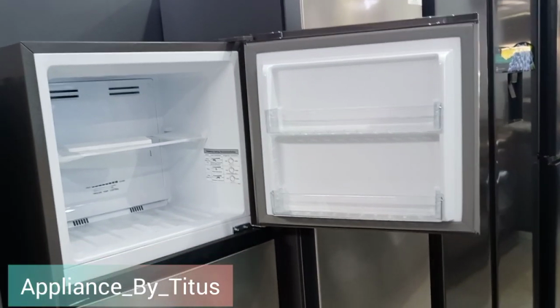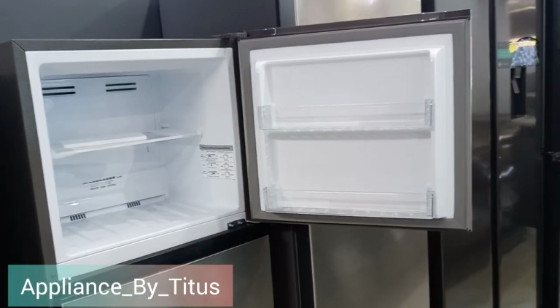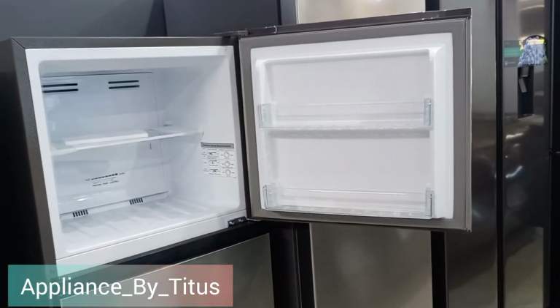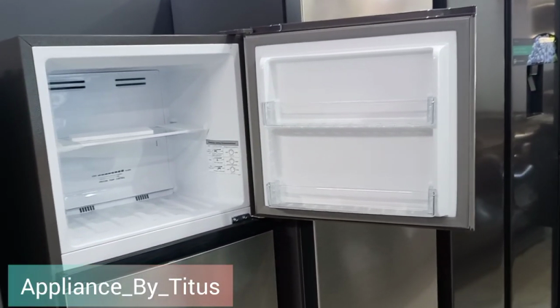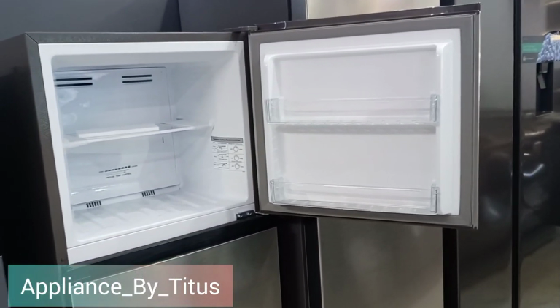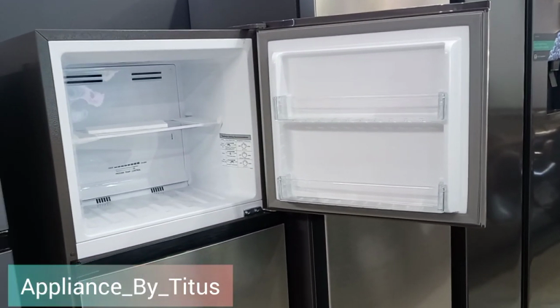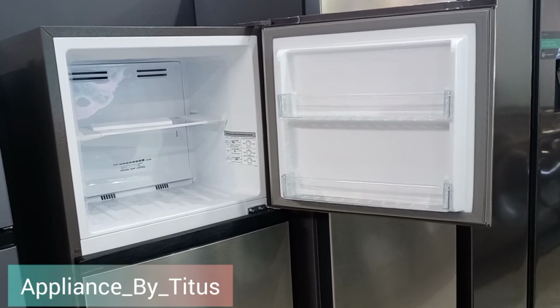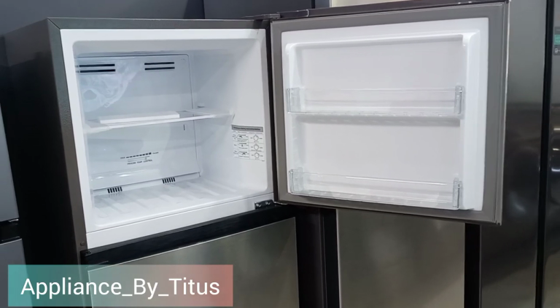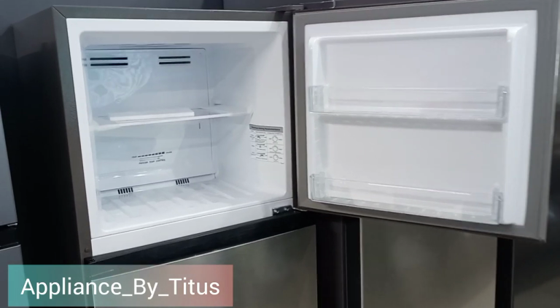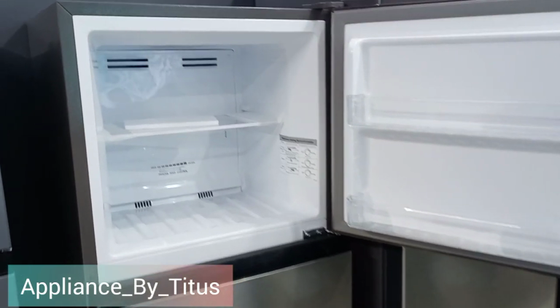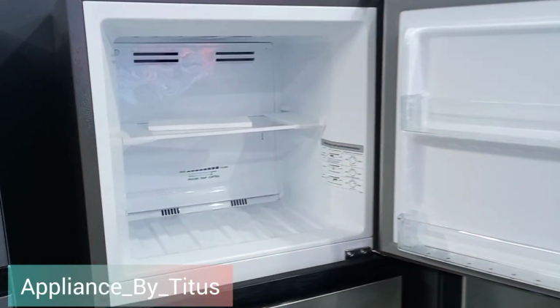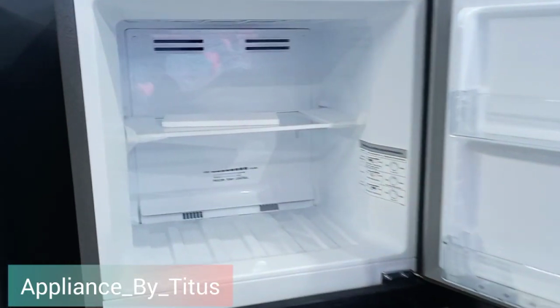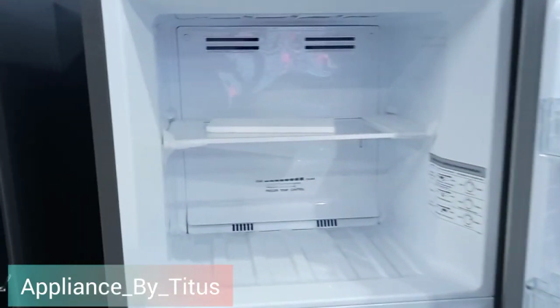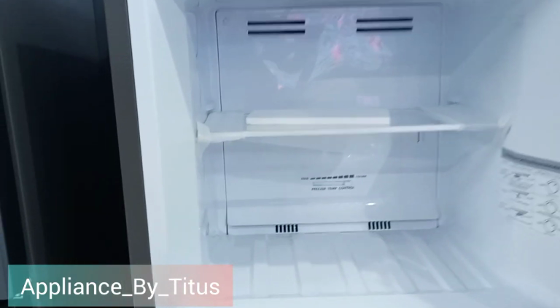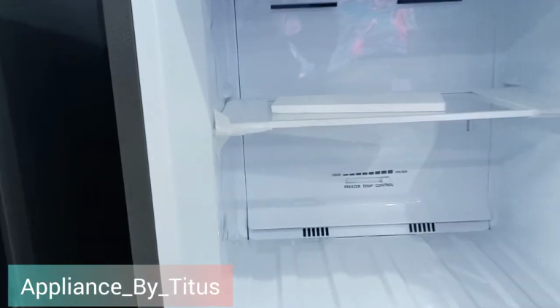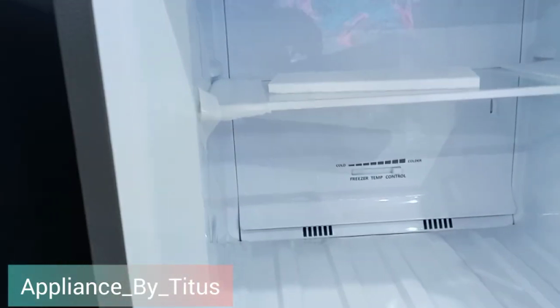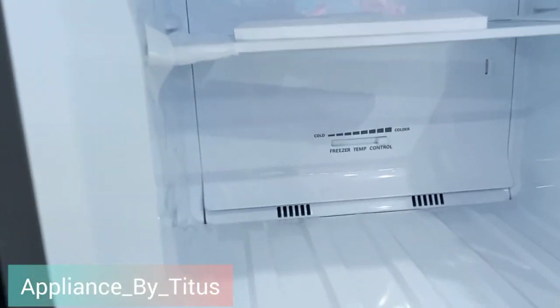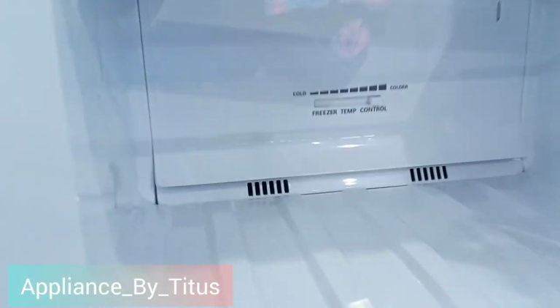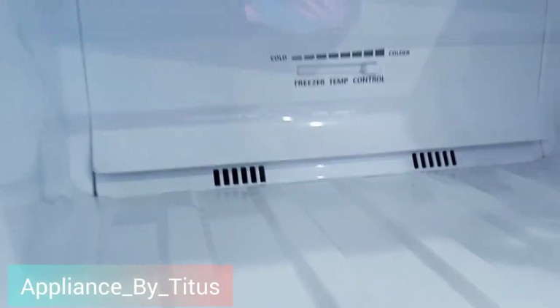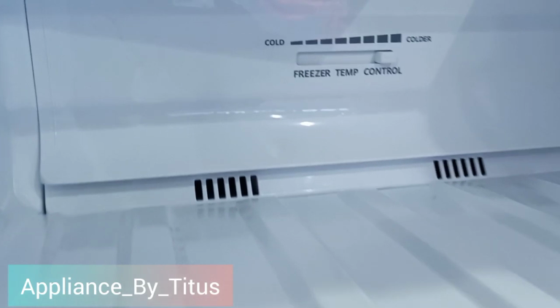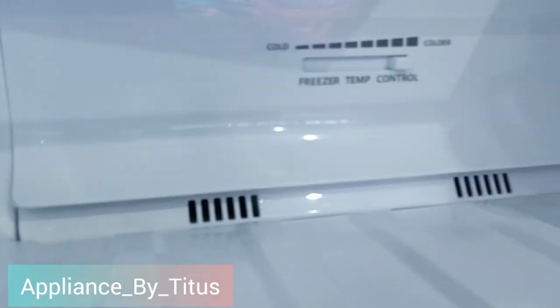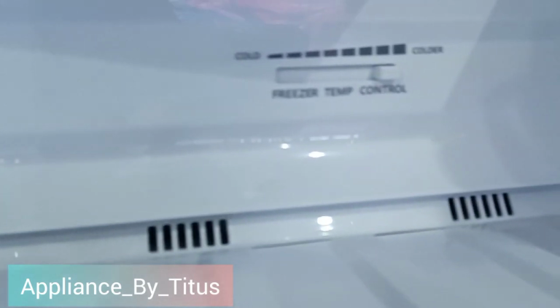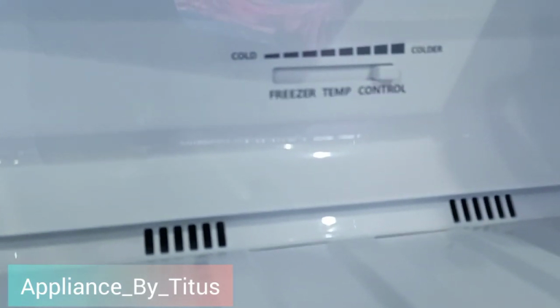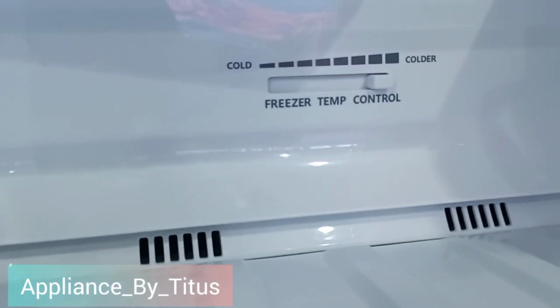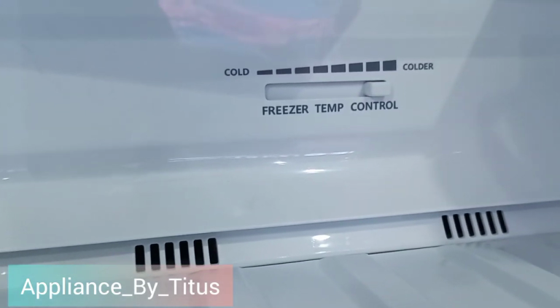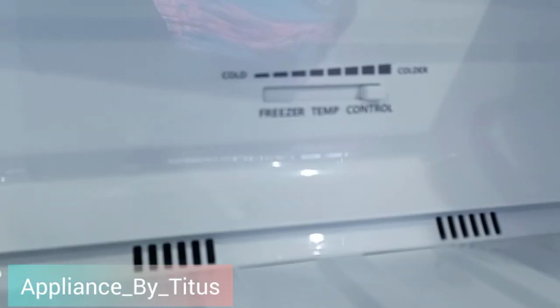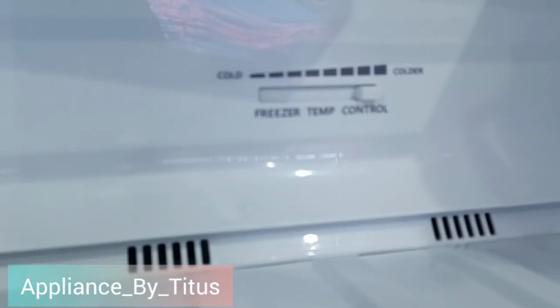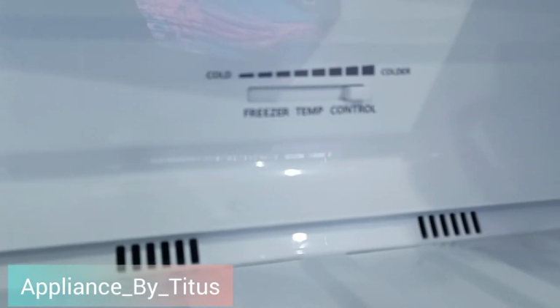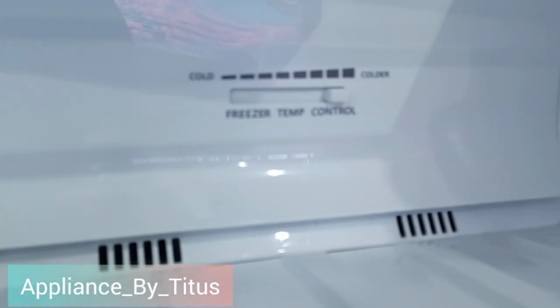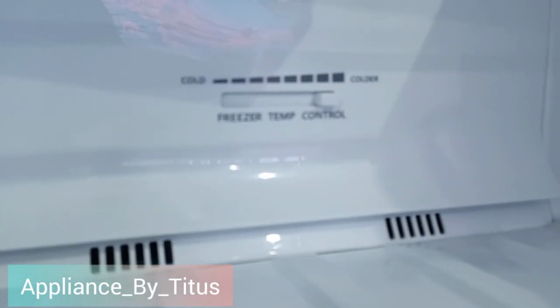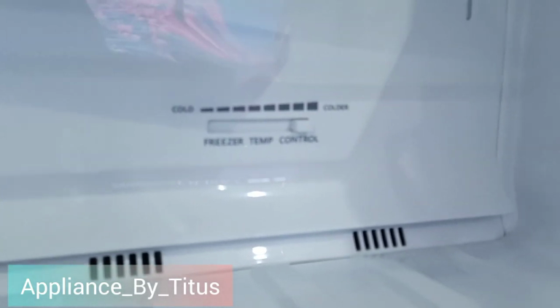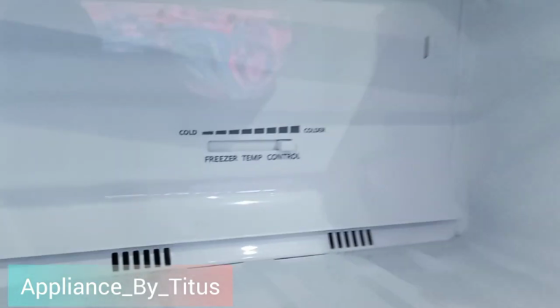You can see how massive the freezer is — the top freezer. You can control the freezer side temperature and the fridge side temperature separately.